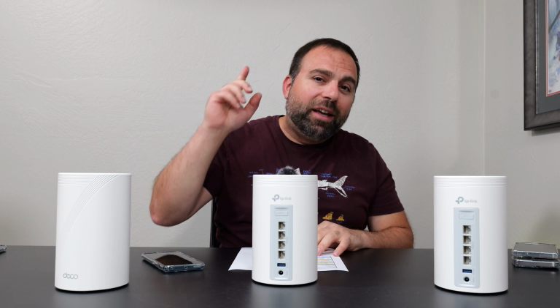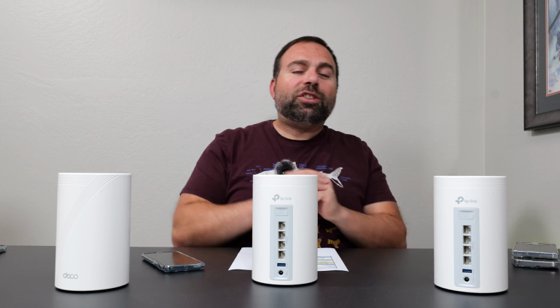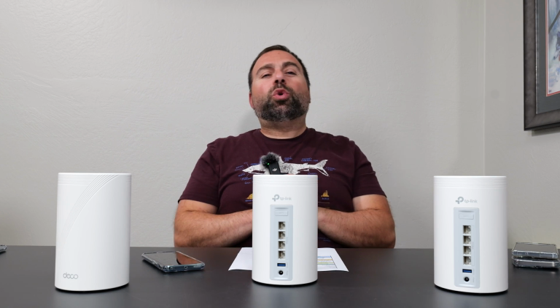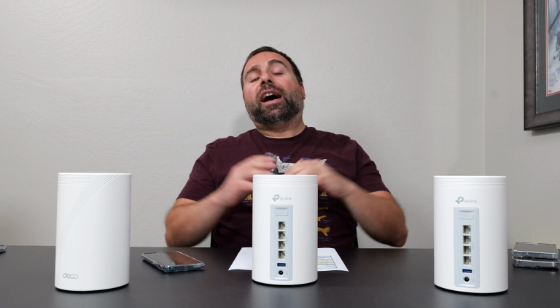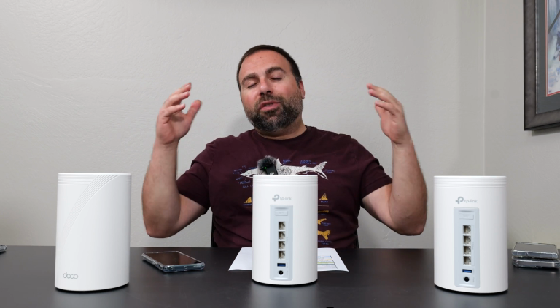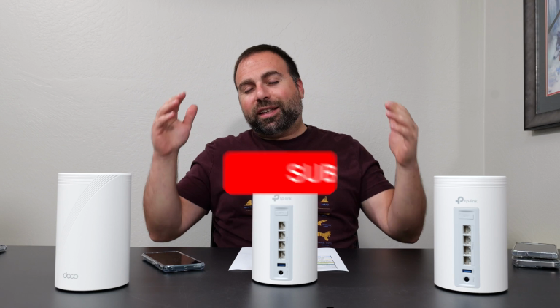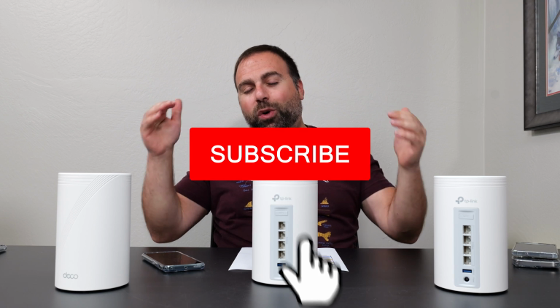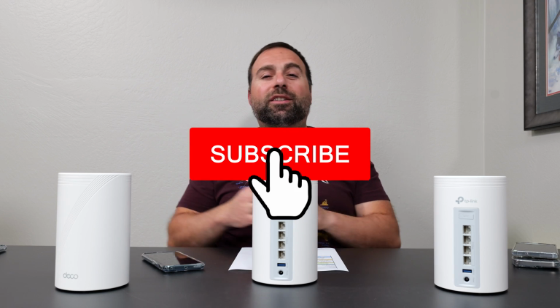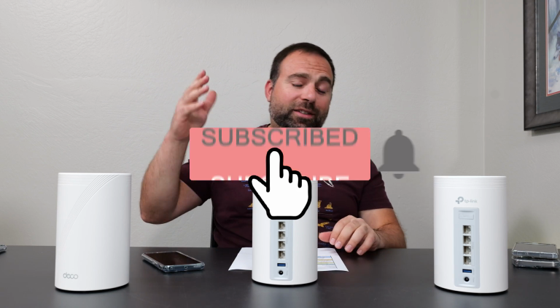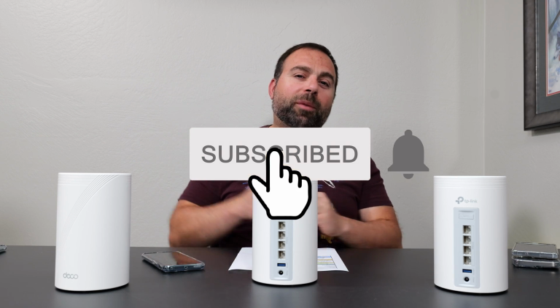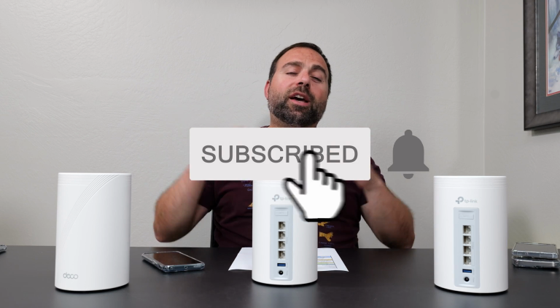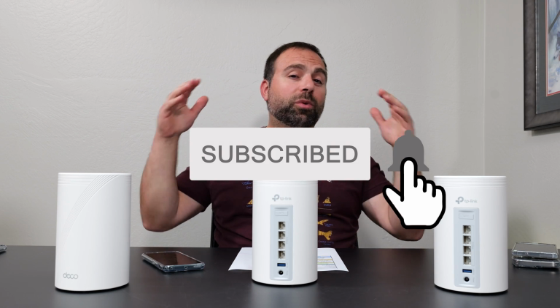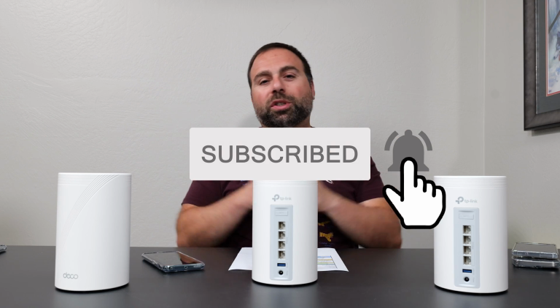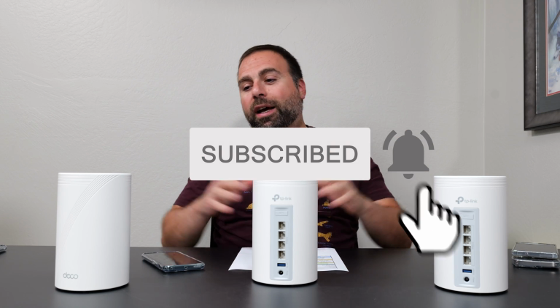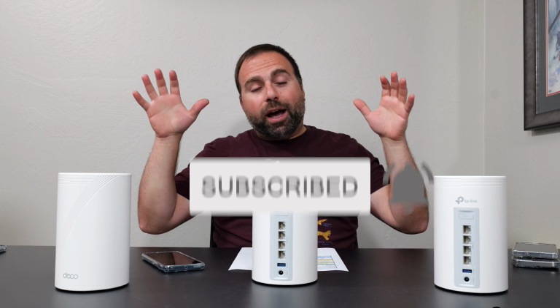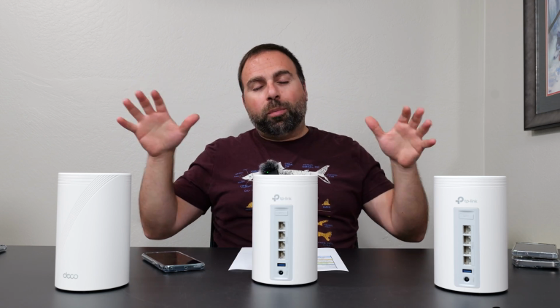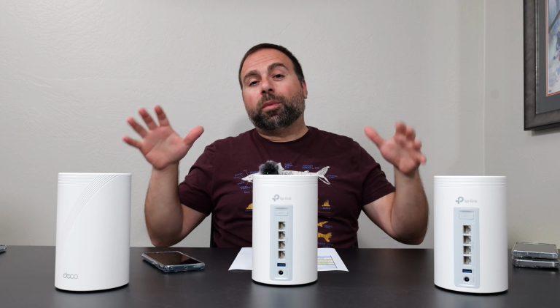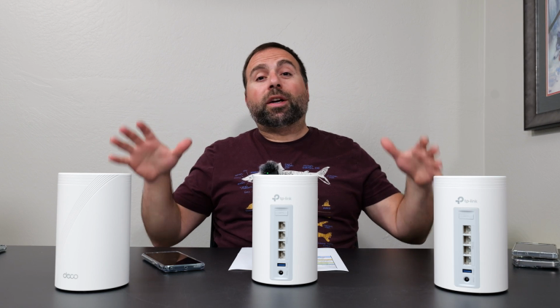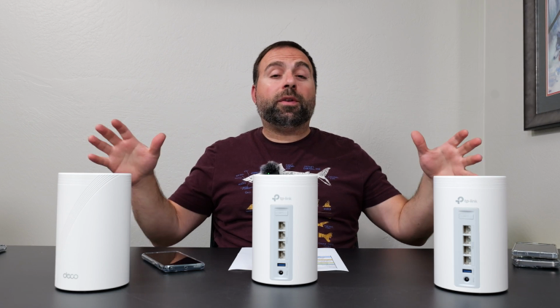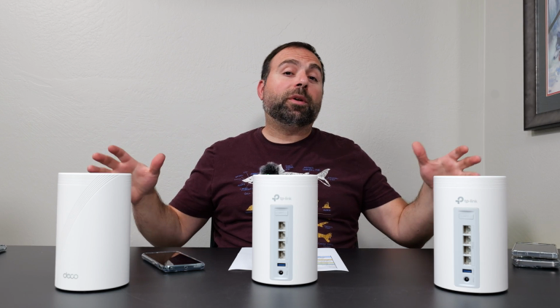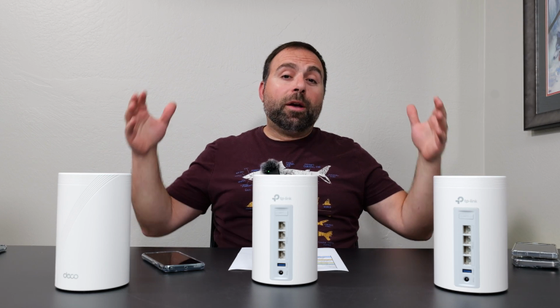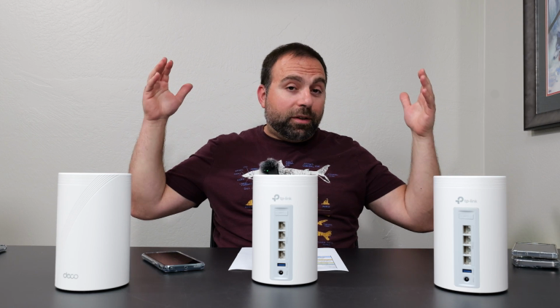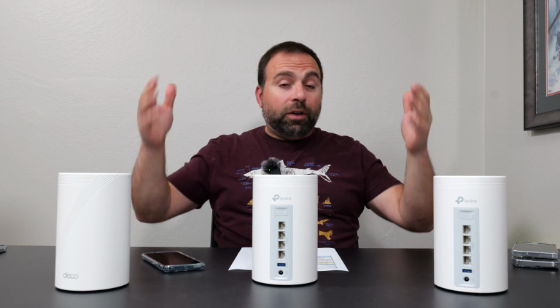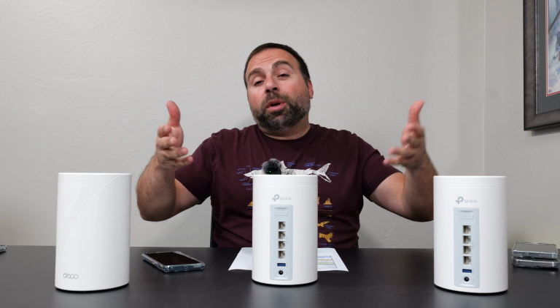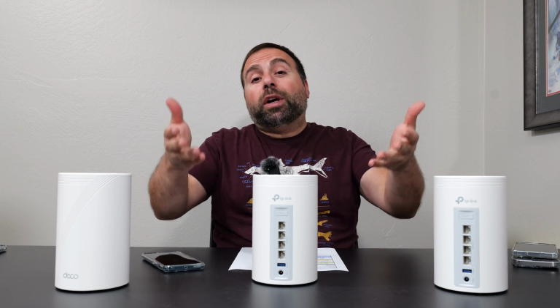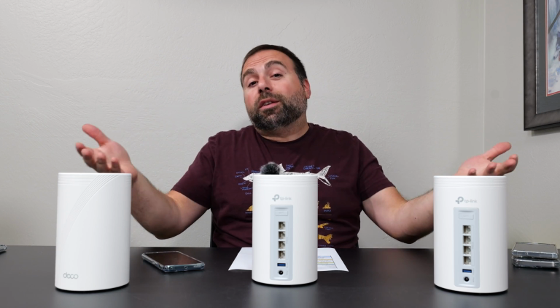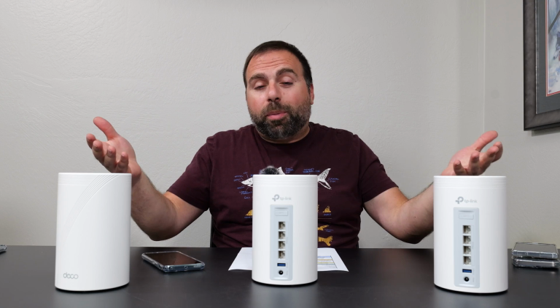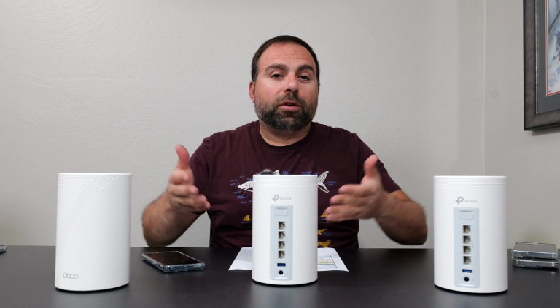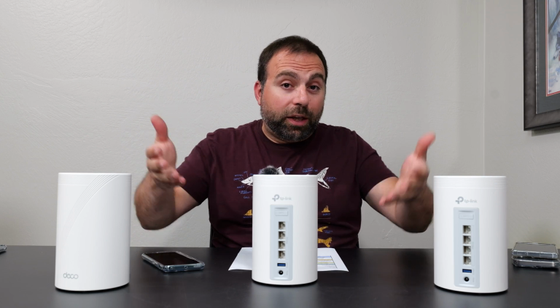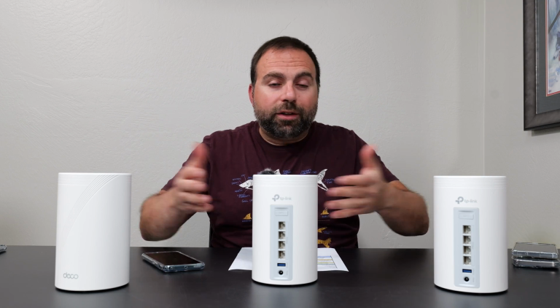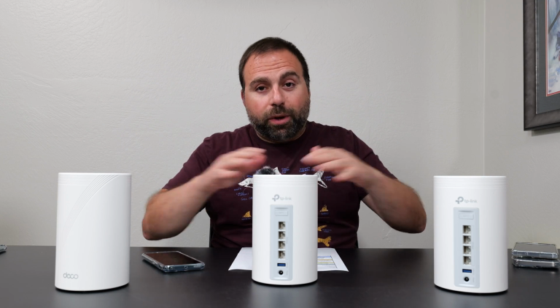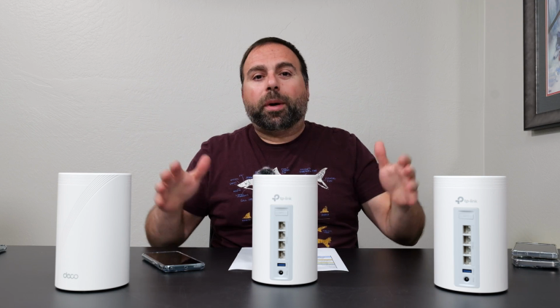If you guys can take a quick second to smash that subscribe button, I'd really appreciate that. I have a whole bunch more mesh Wi-Fi router videos coming up, and you guys make this all possible. So thank you guys.